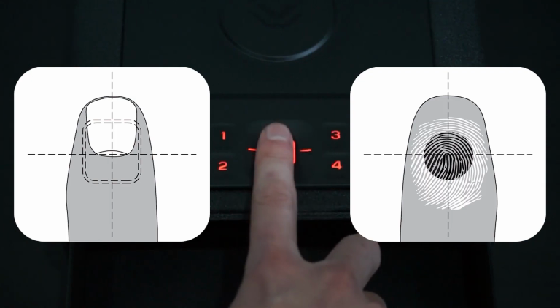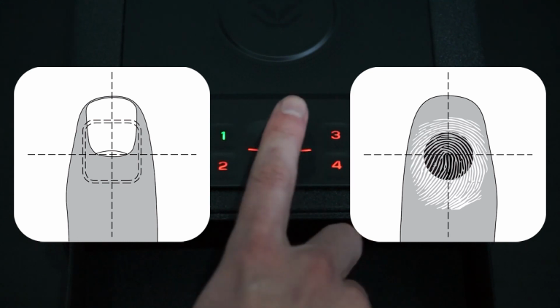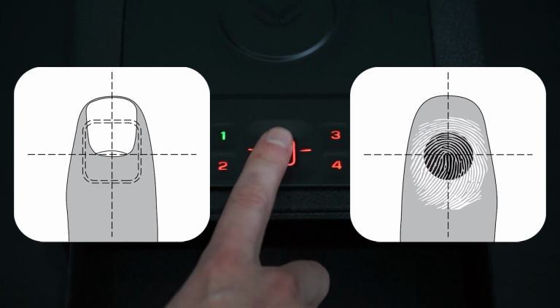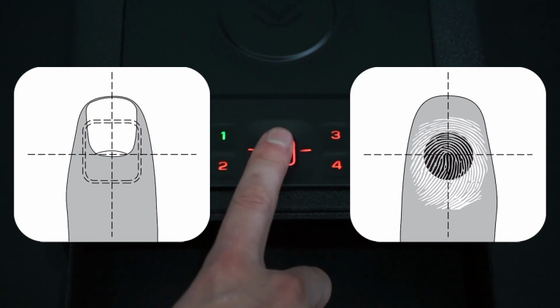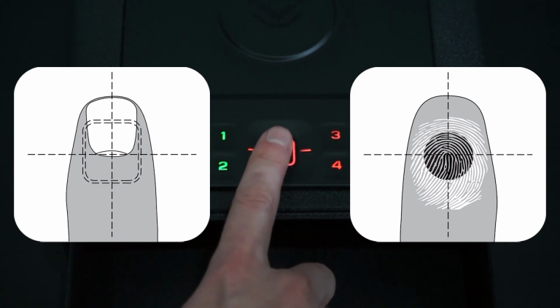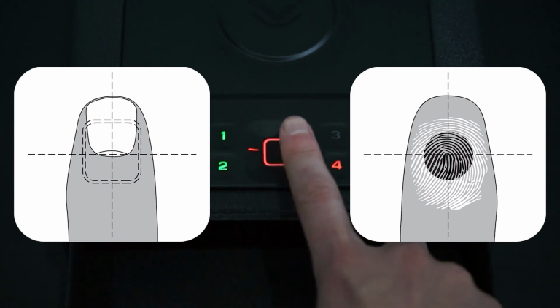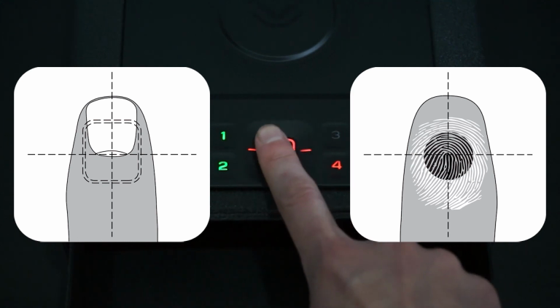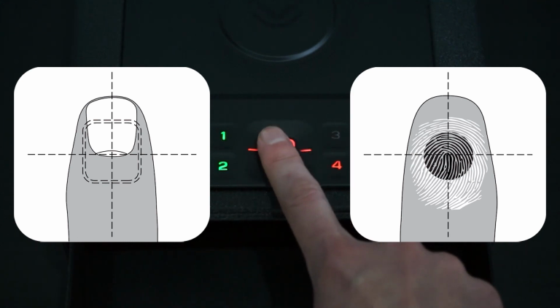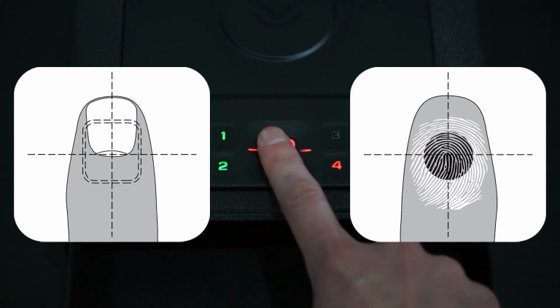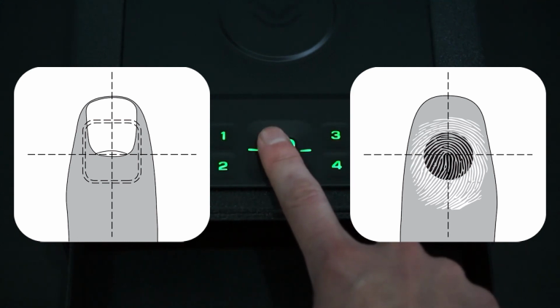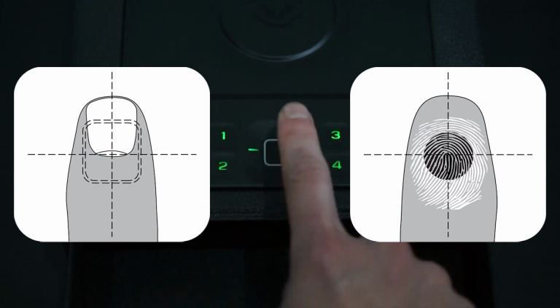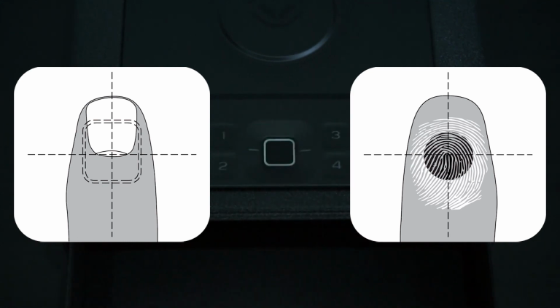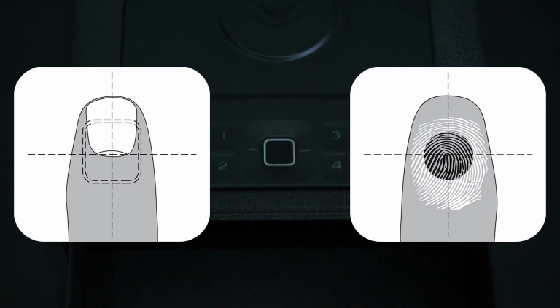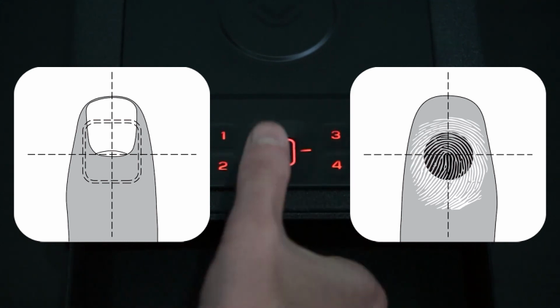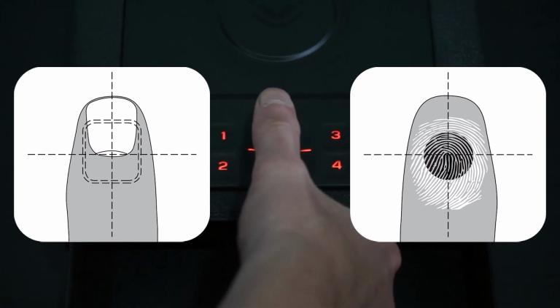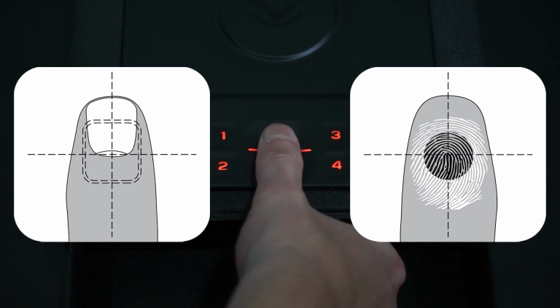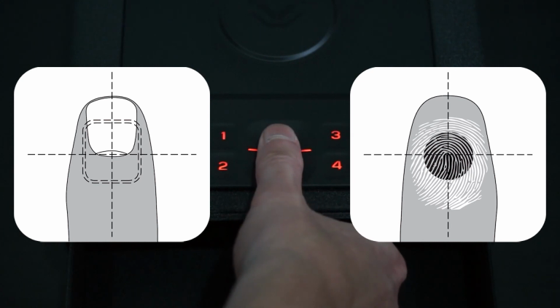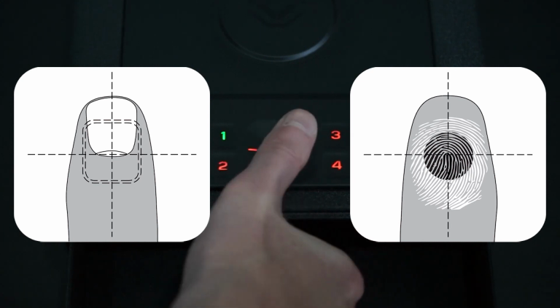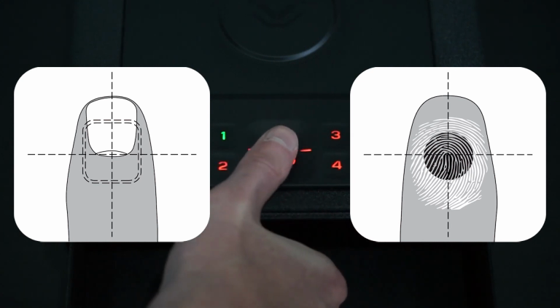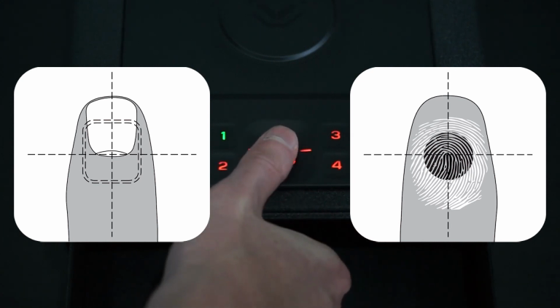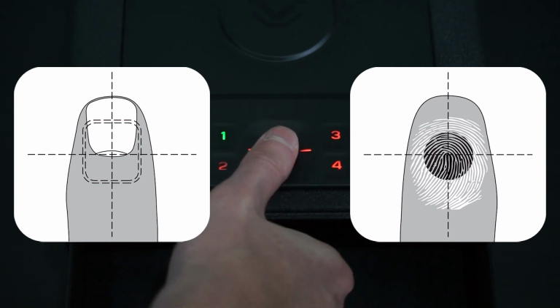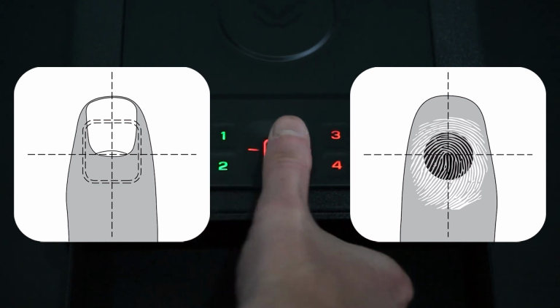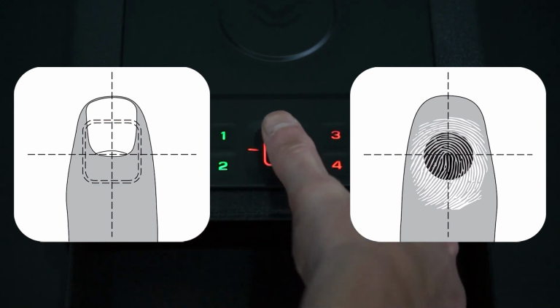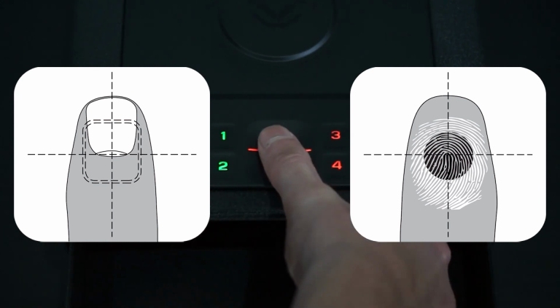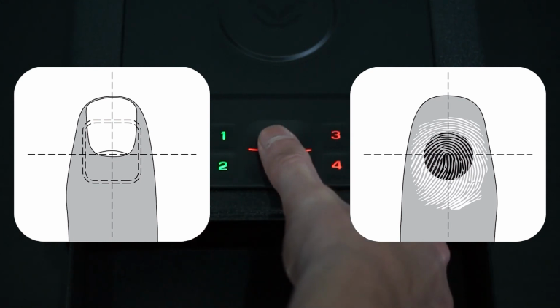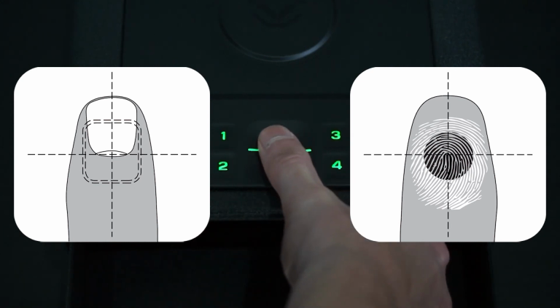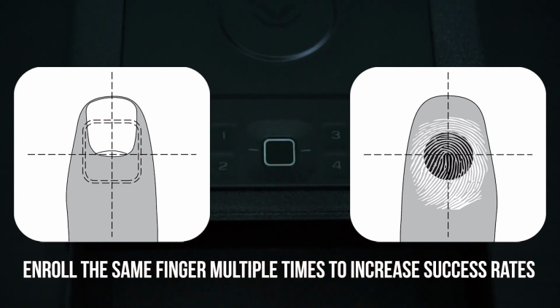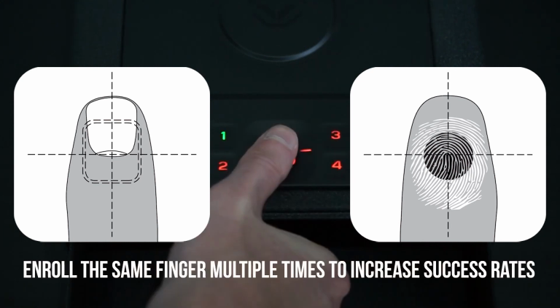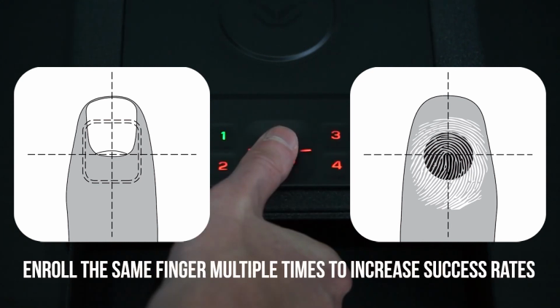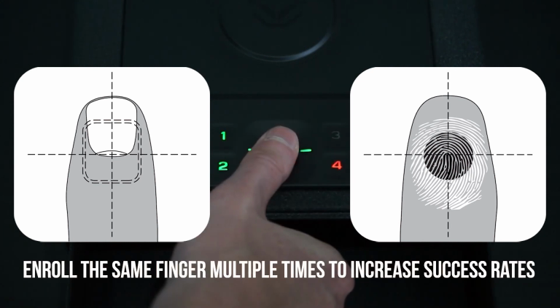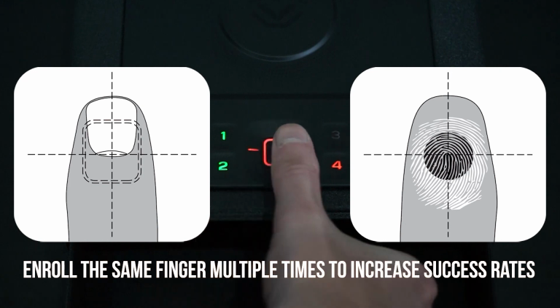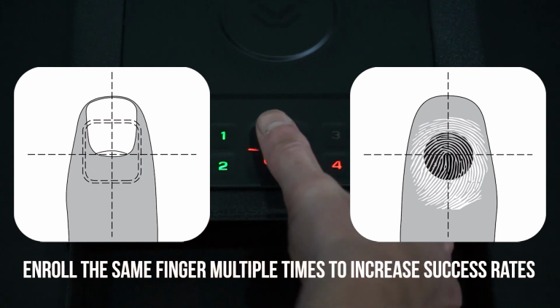Enrolling prints is simple. Rotate your finger slightly between registration scans to build the safe's data for your finger for instant access. And if needed, enroll the same finger more than once.